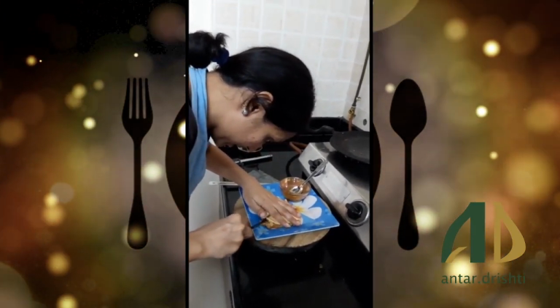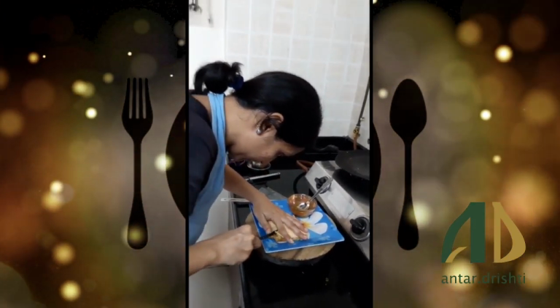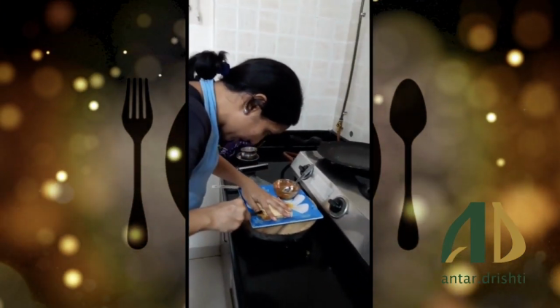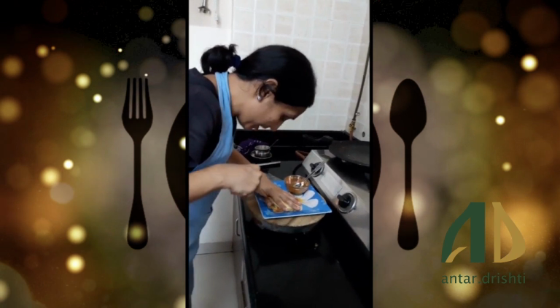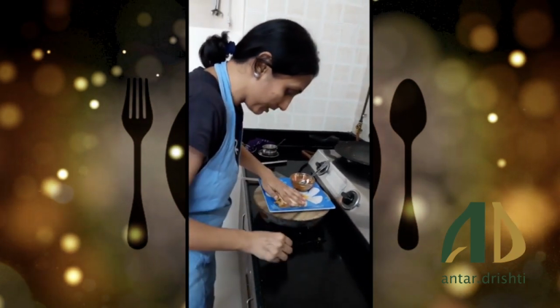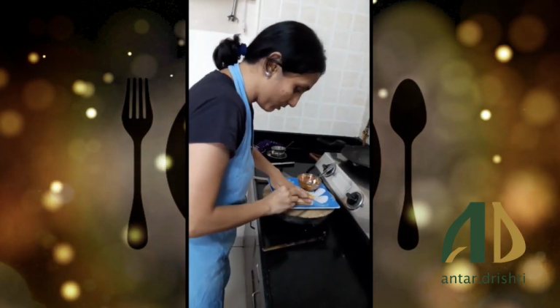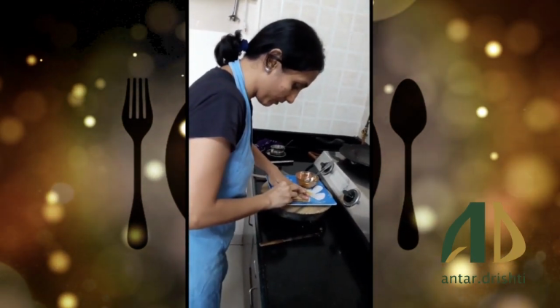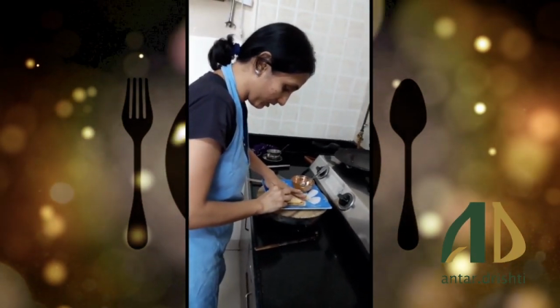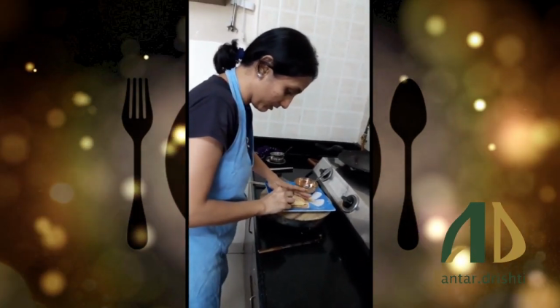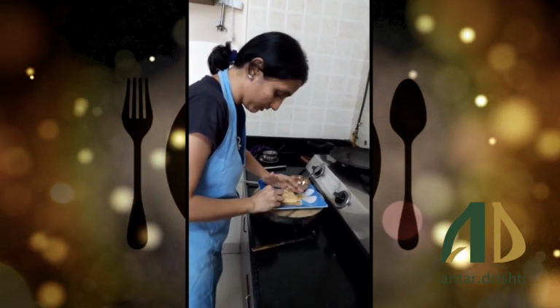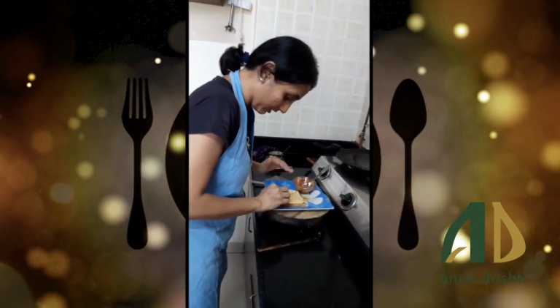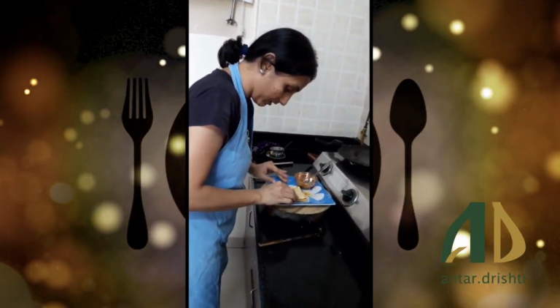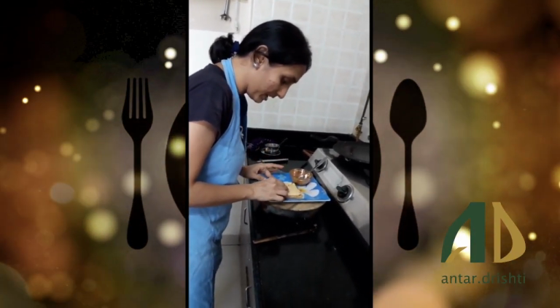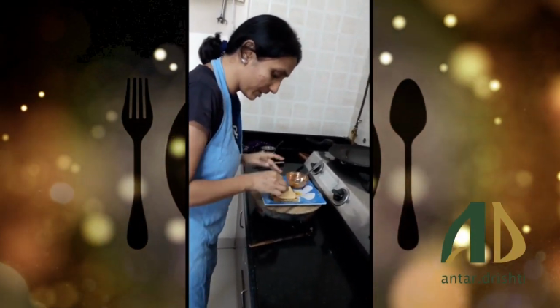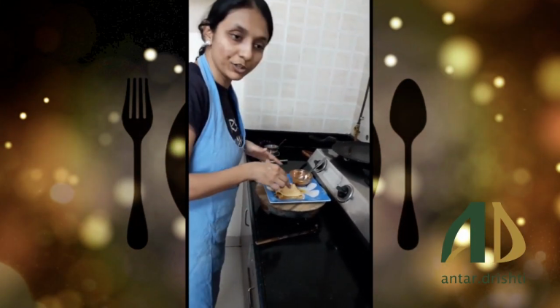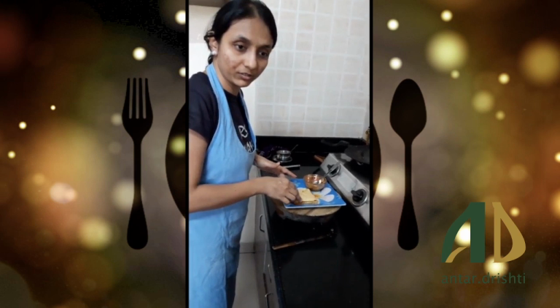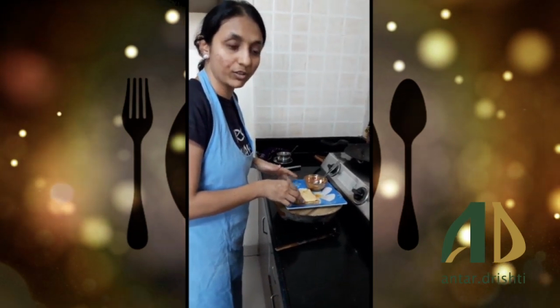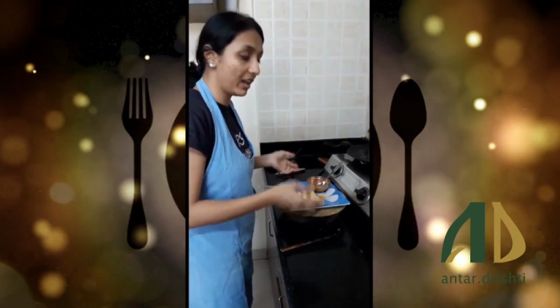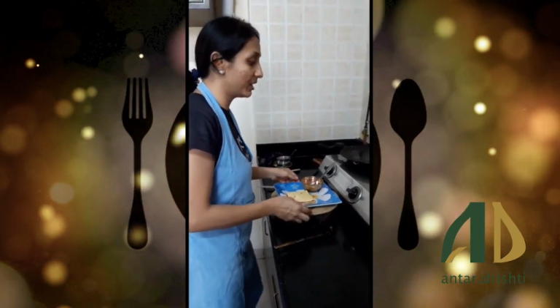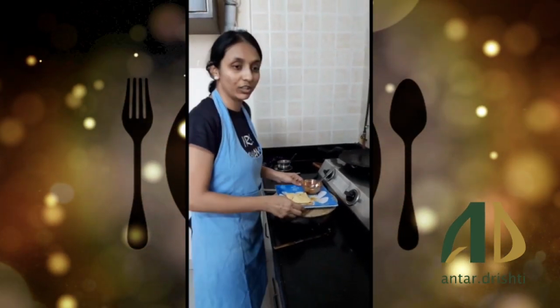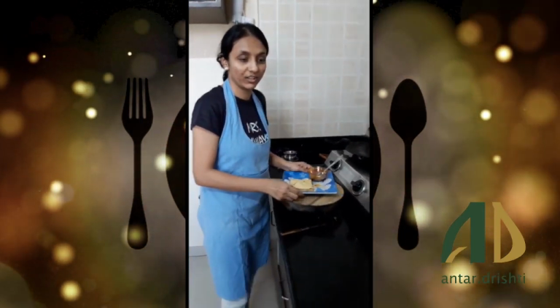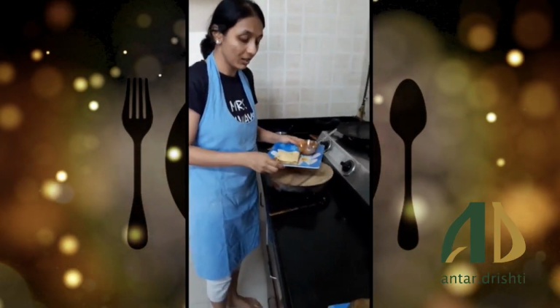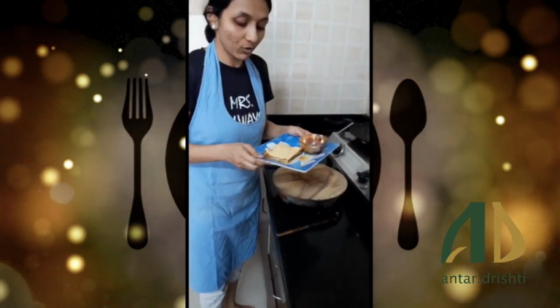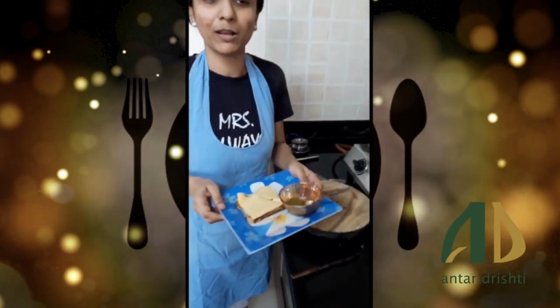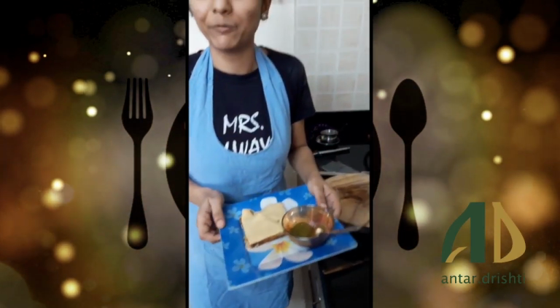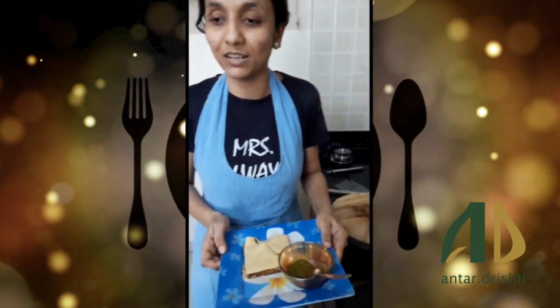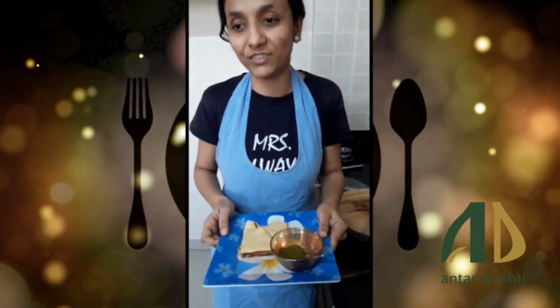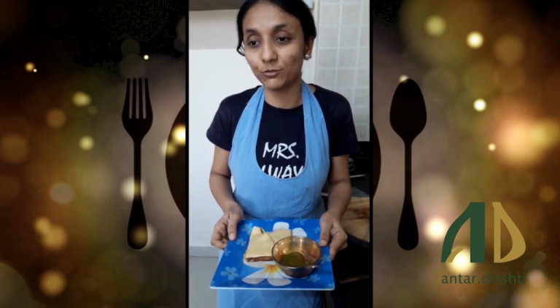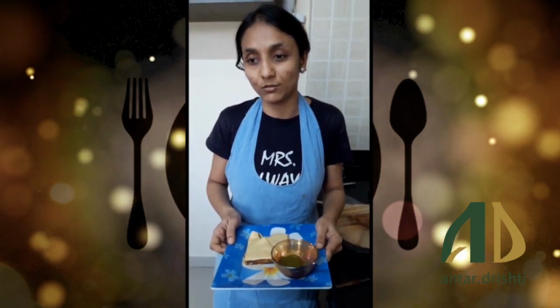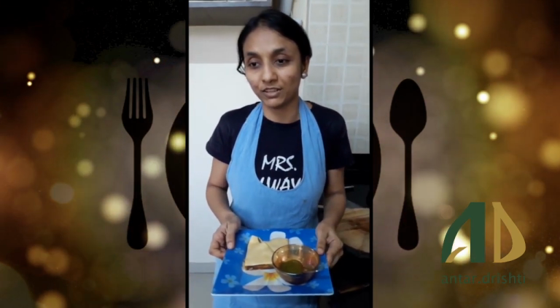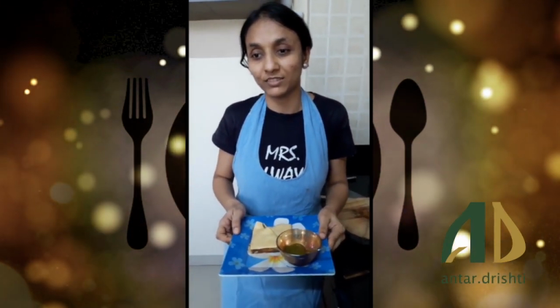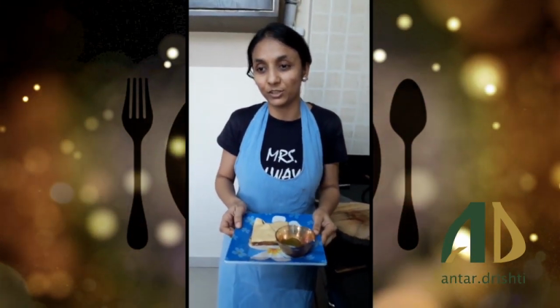You can garnish it as you like. It looks good for kids. So our bread pizza with the dip is ready to serve. Thank you.